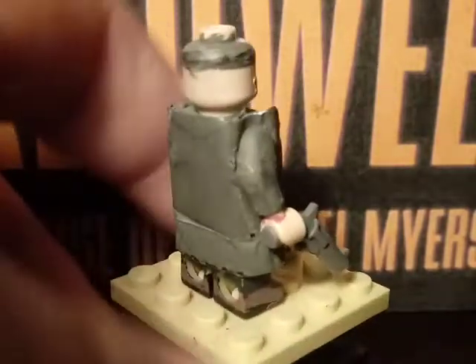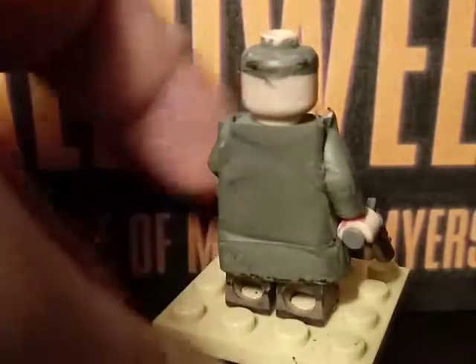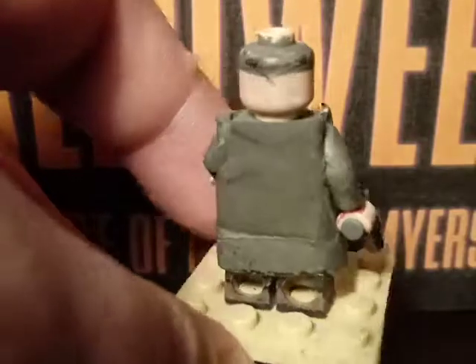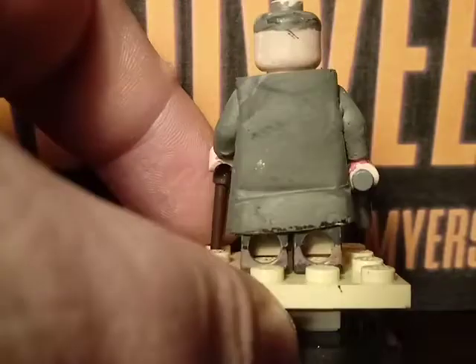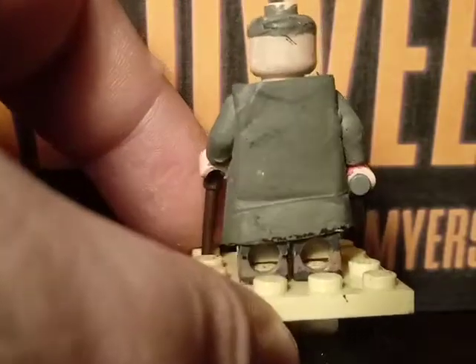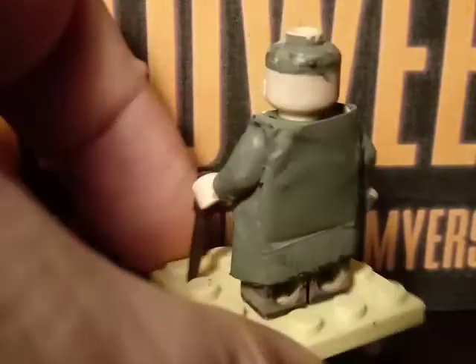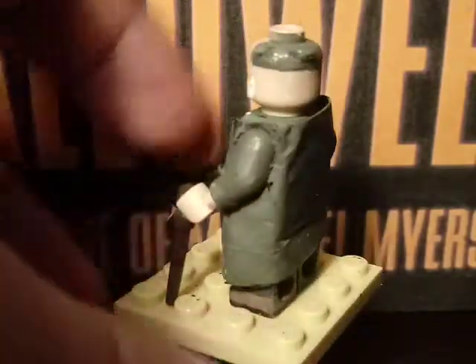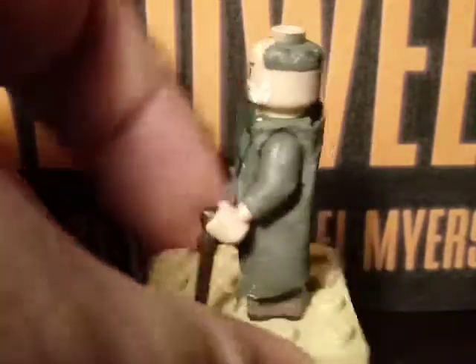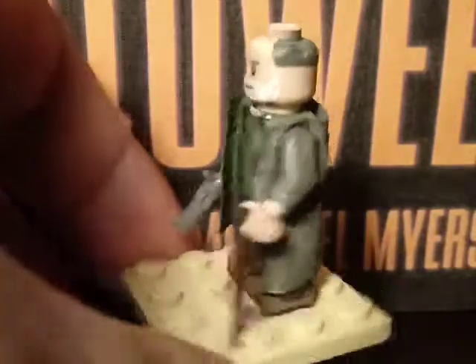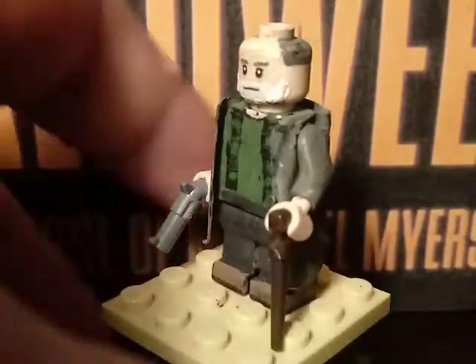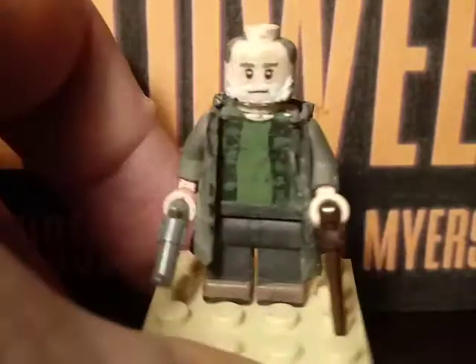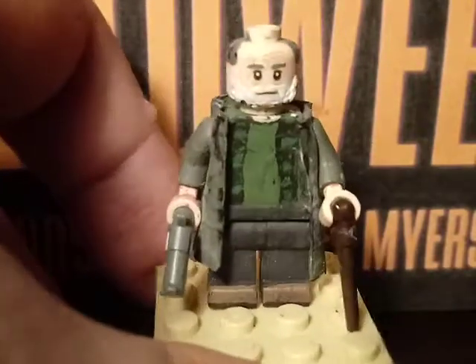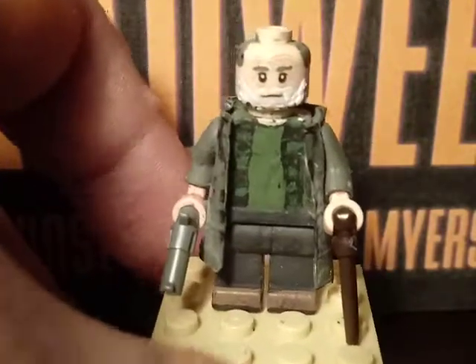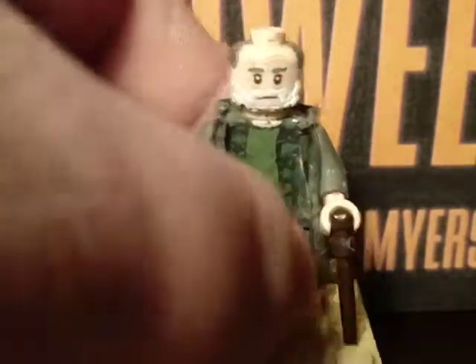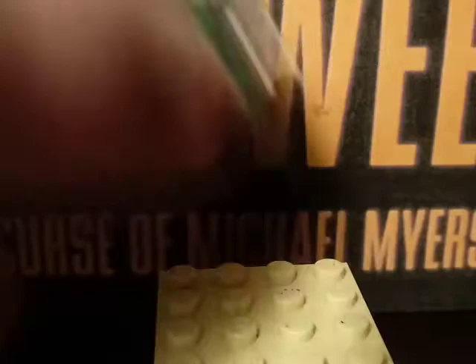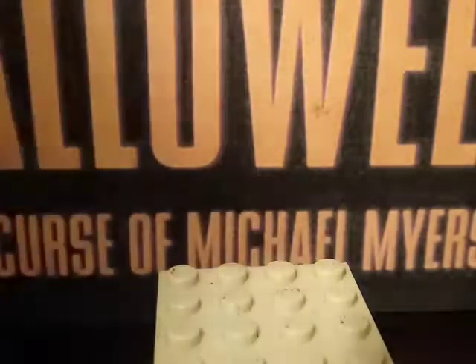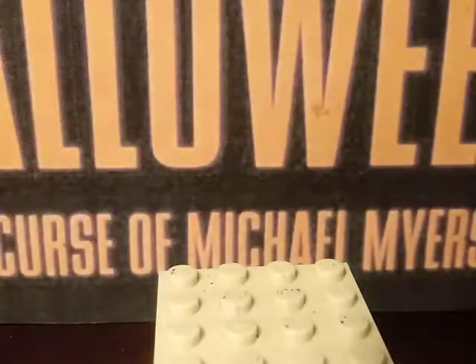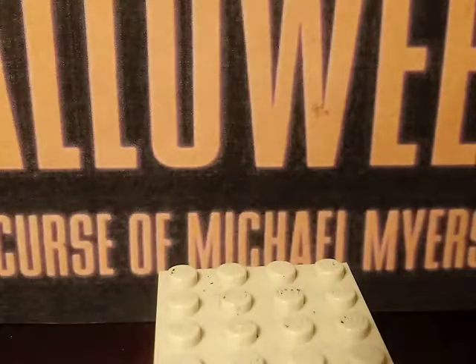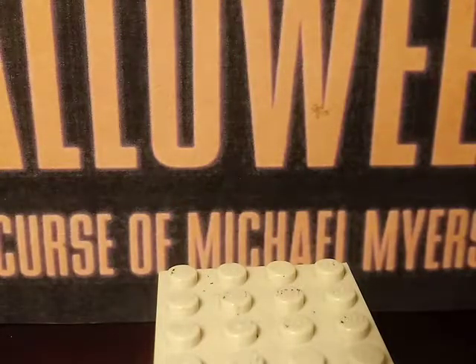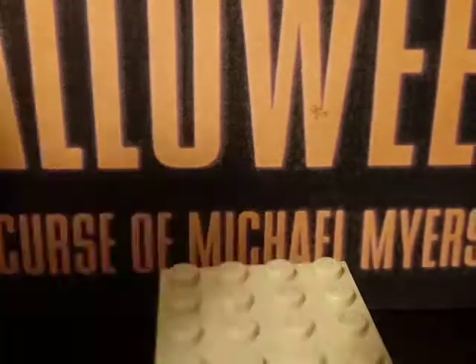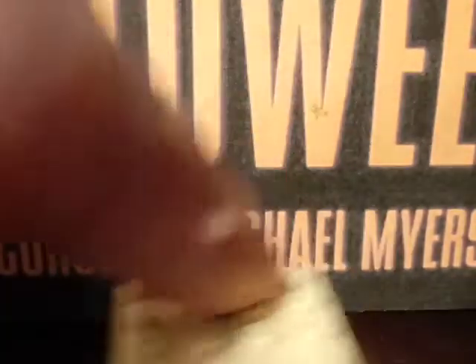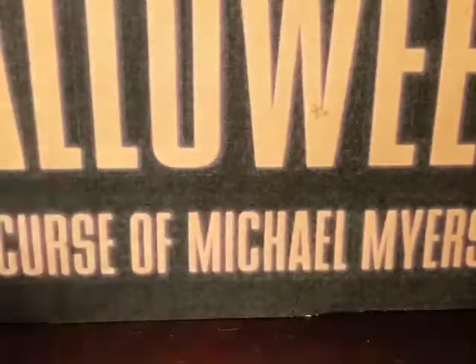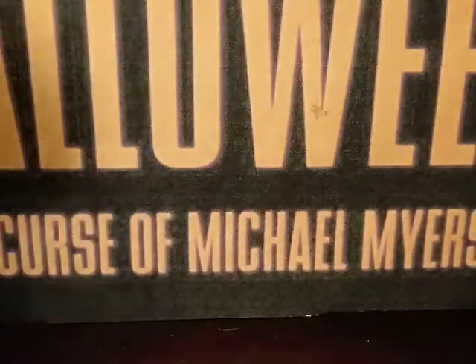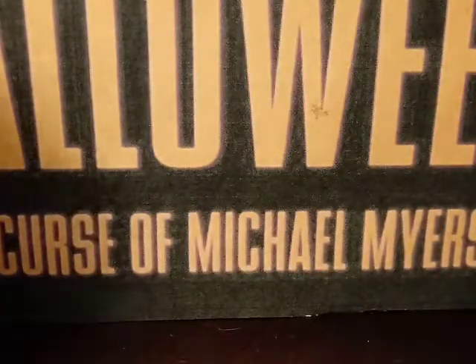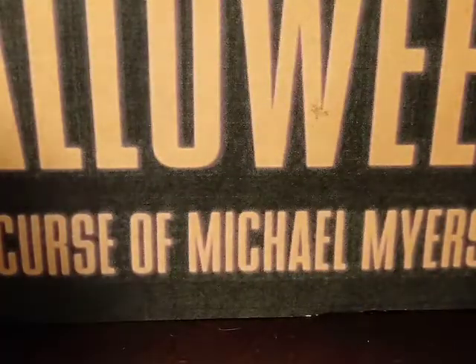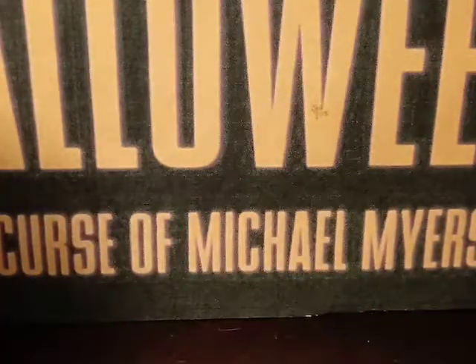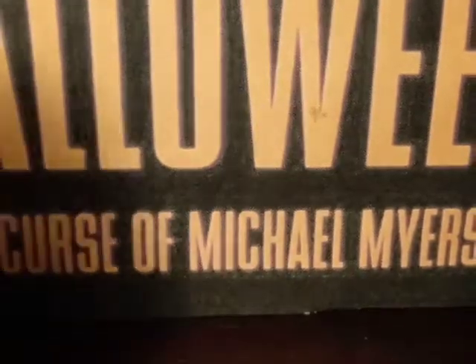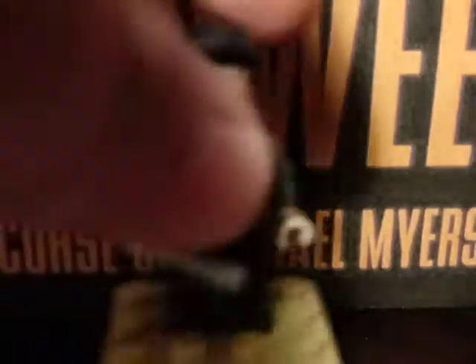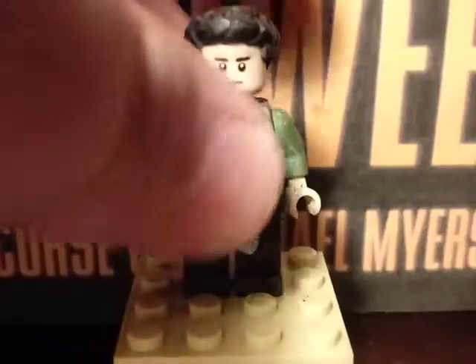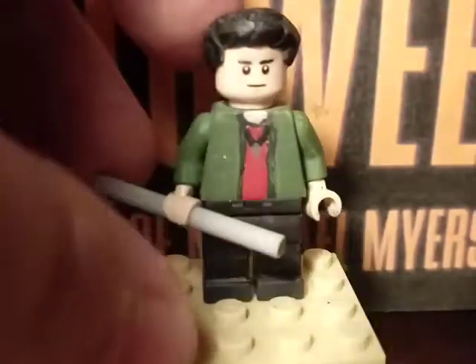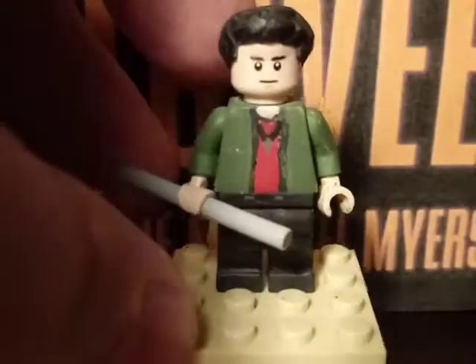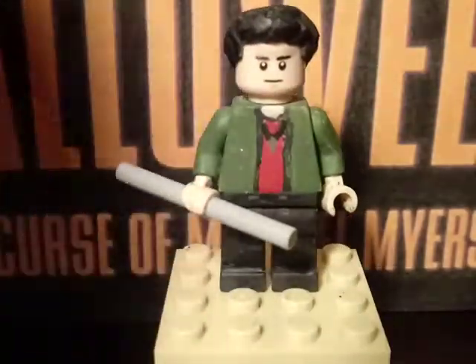Let's do a 360 right here. And that's pretty much it for Dr. Loomis. Going on with our third minifigure, which is Tommy Doyle.